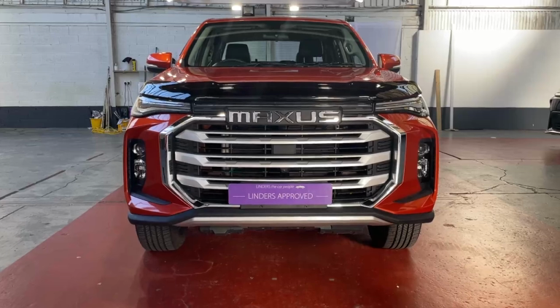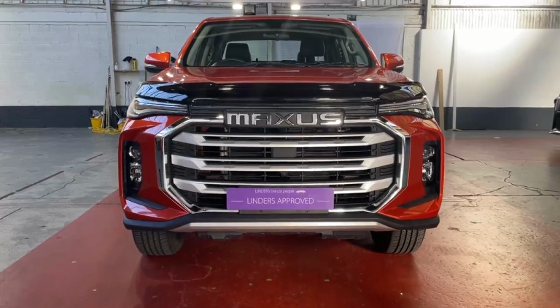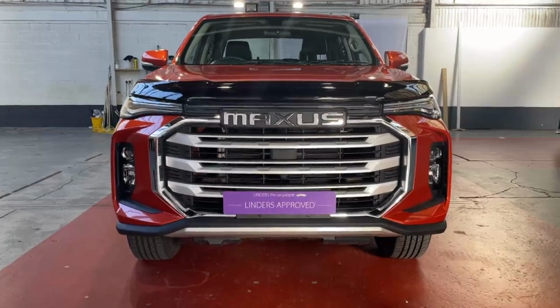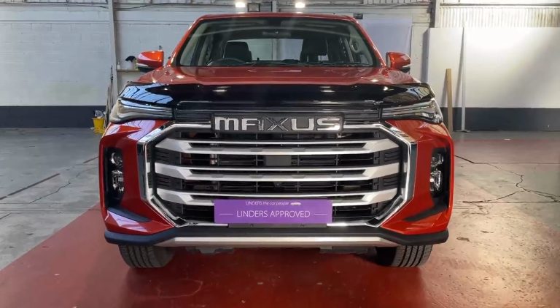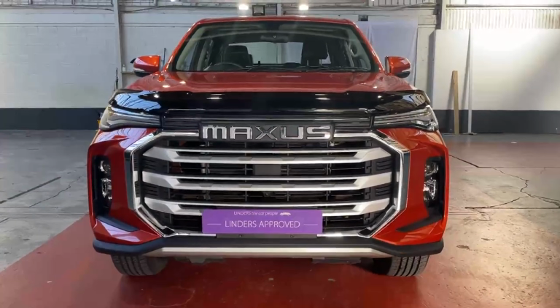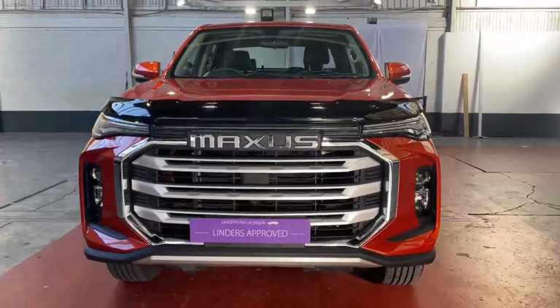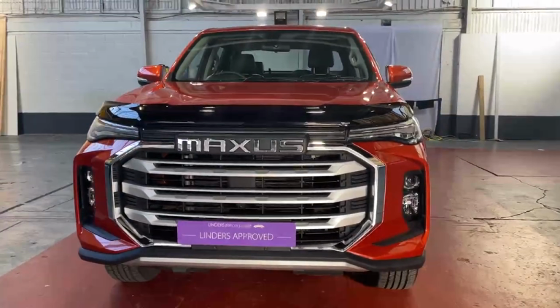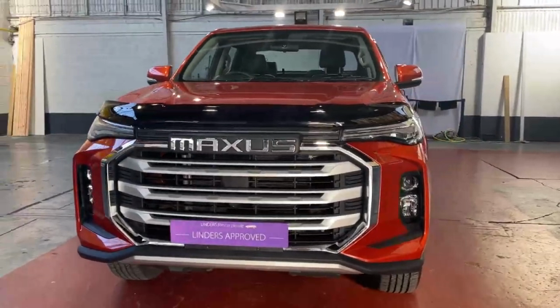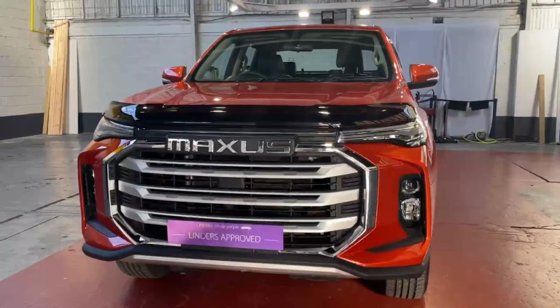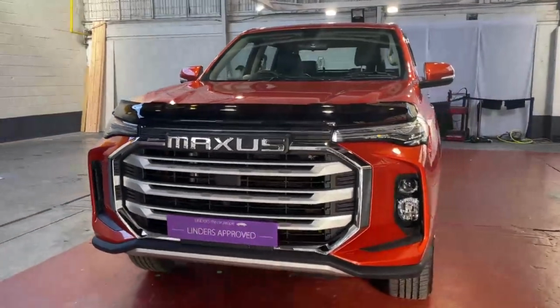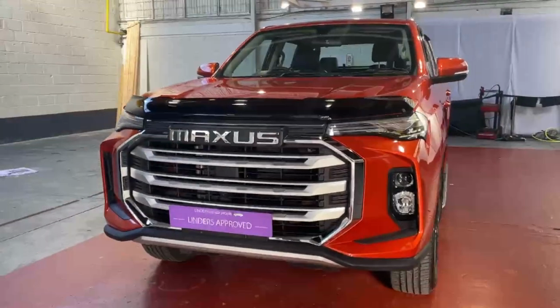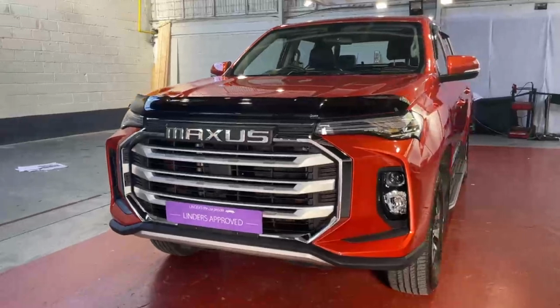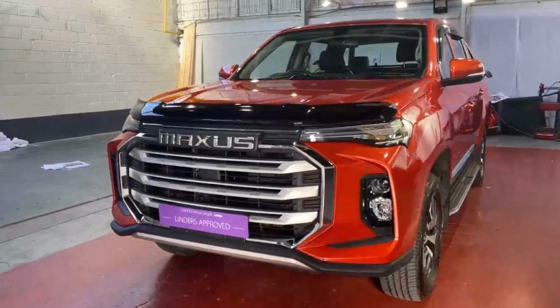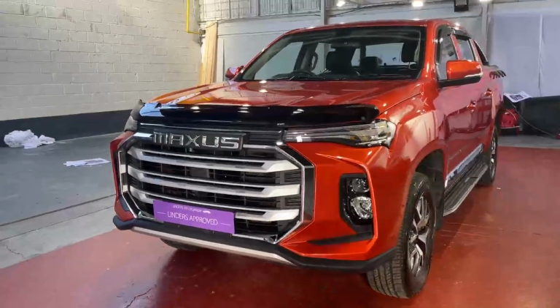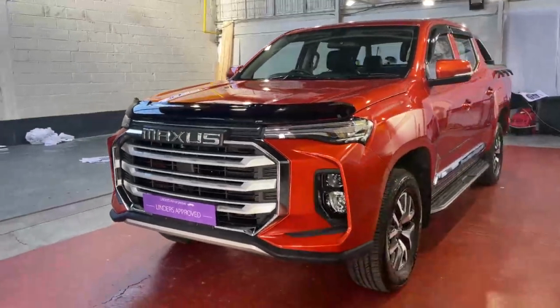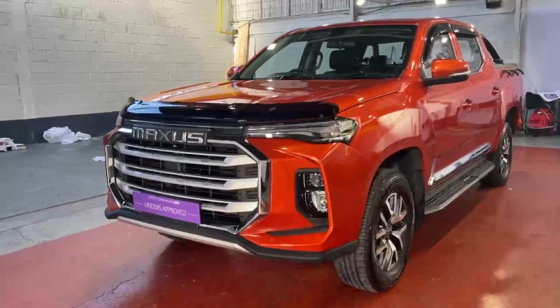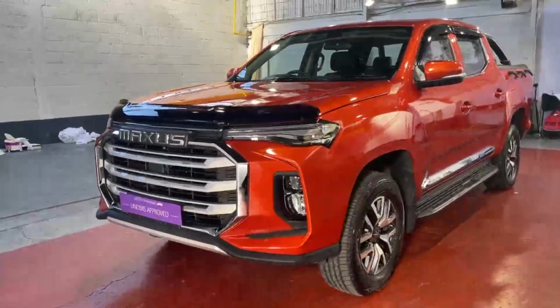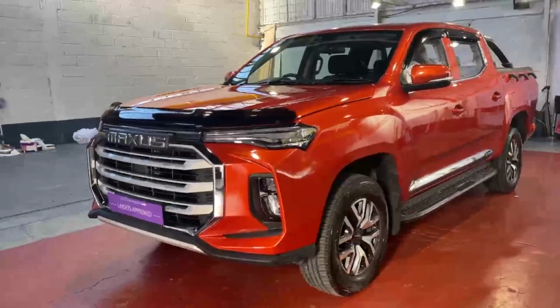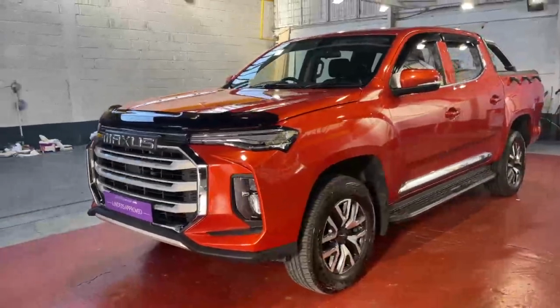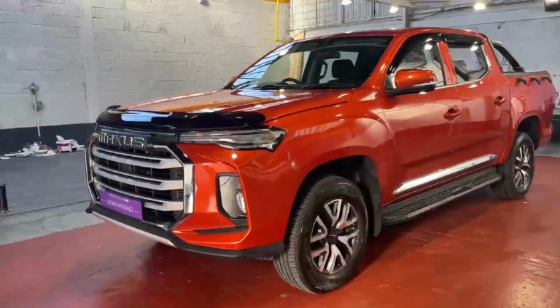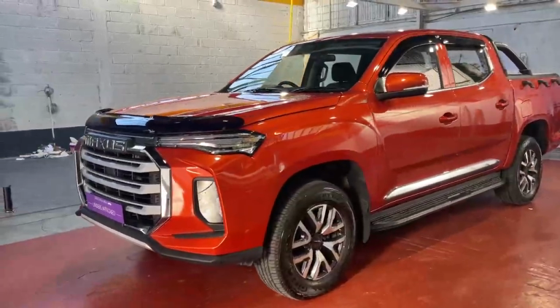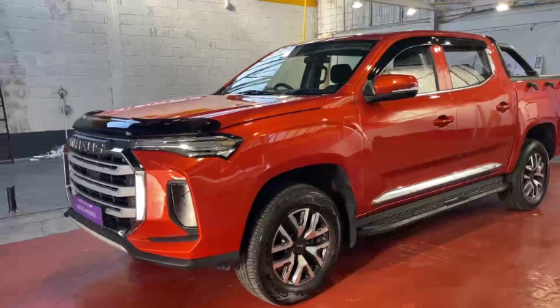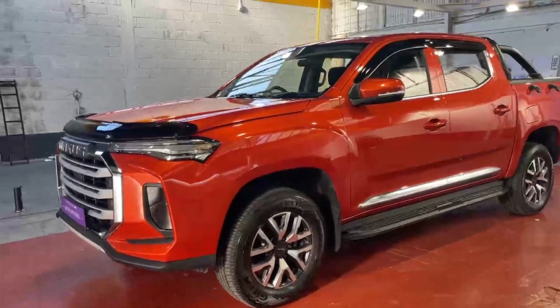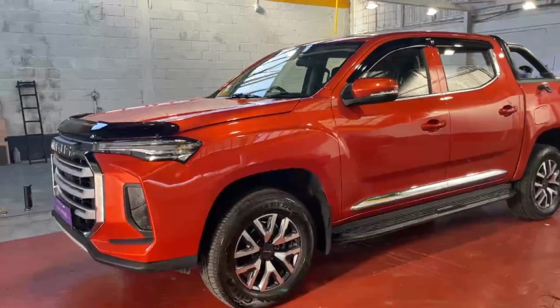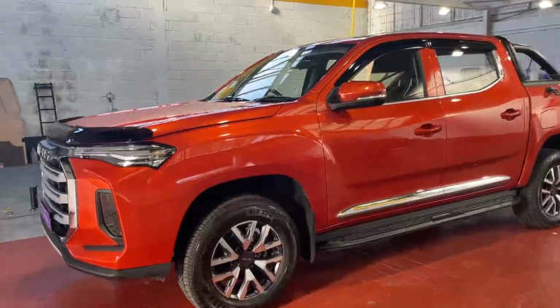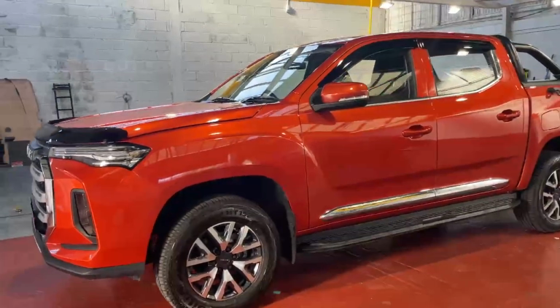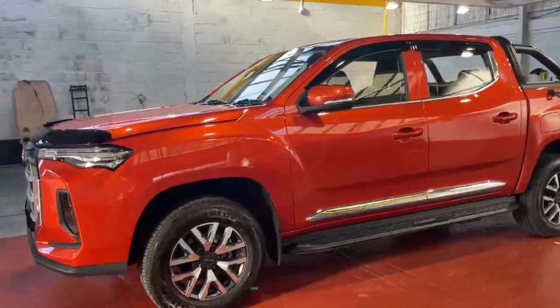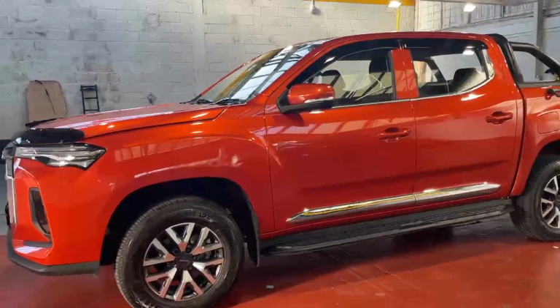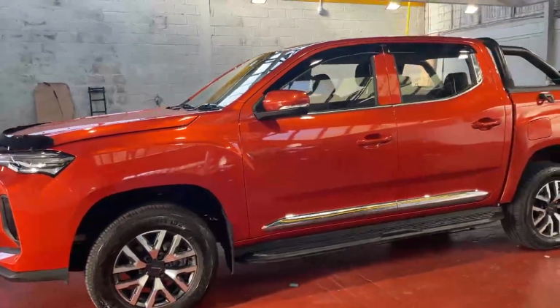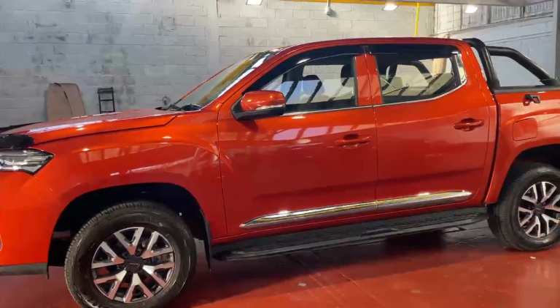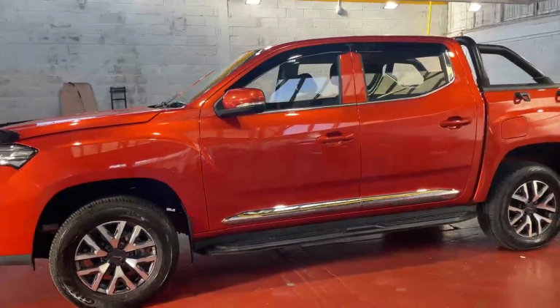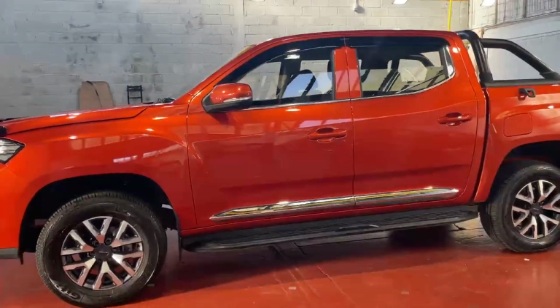Hi folks, it's Barry here from Linders in Chapel Izzet. I'm very proud to introduce you to Europe's first electric pickup truck. This is the Maxxis T90 fully electric EV — an absolutely class vehicle from top to bottom.